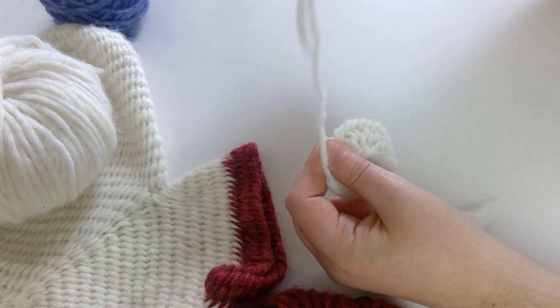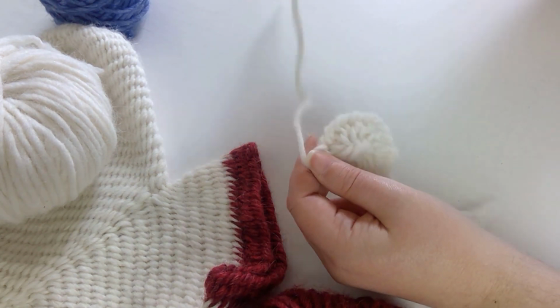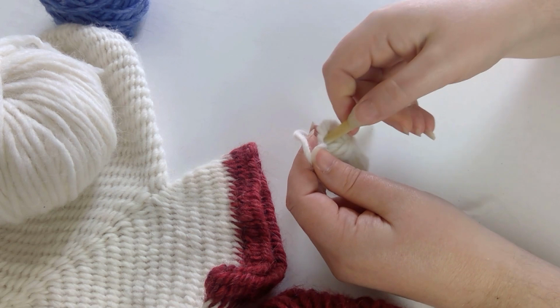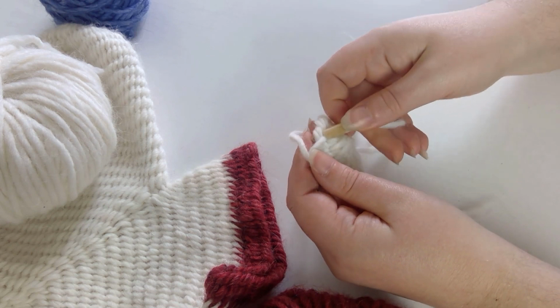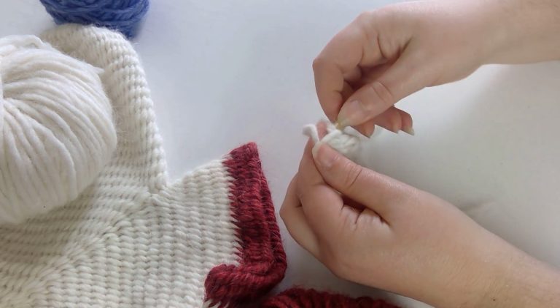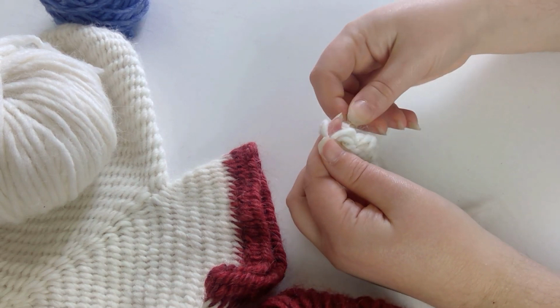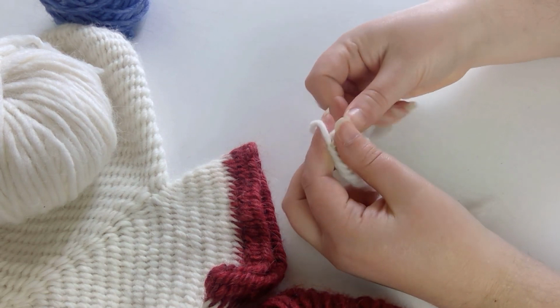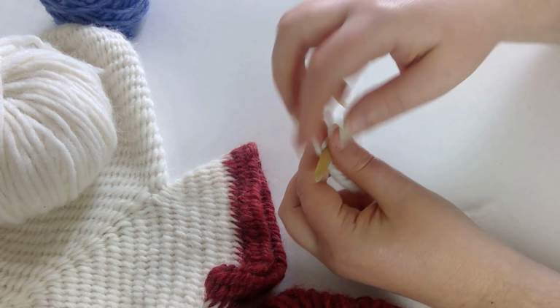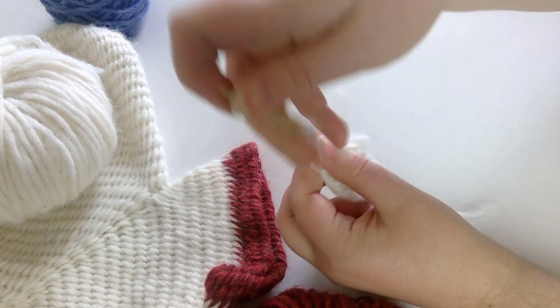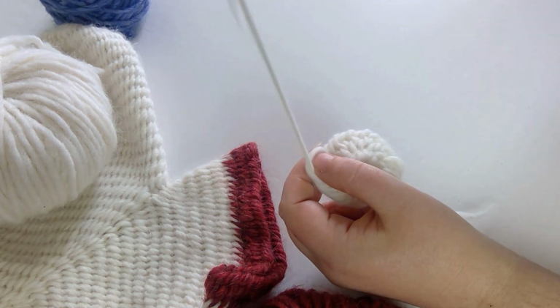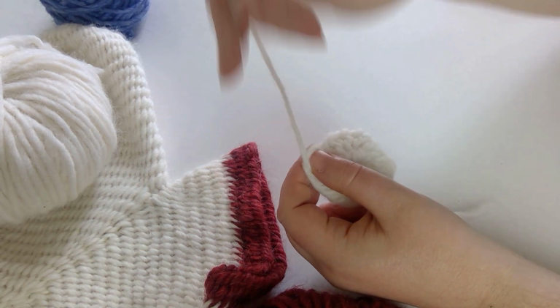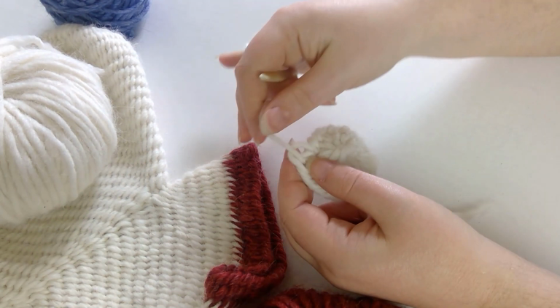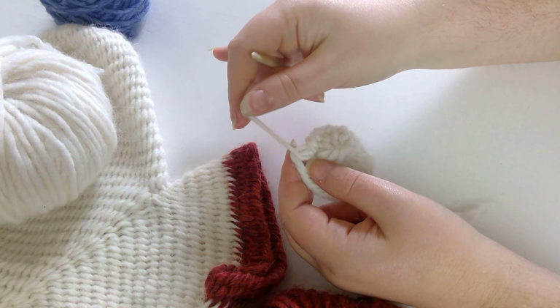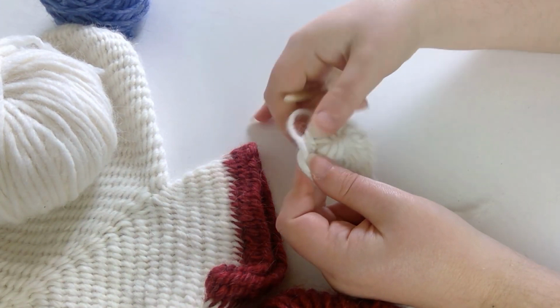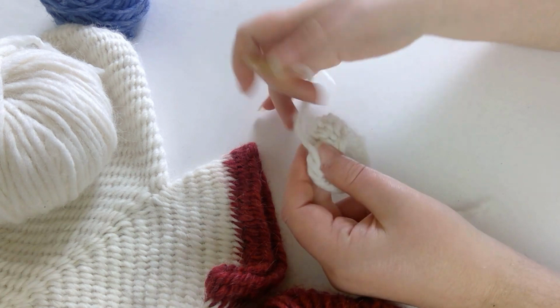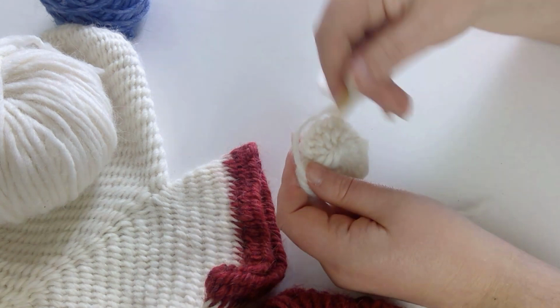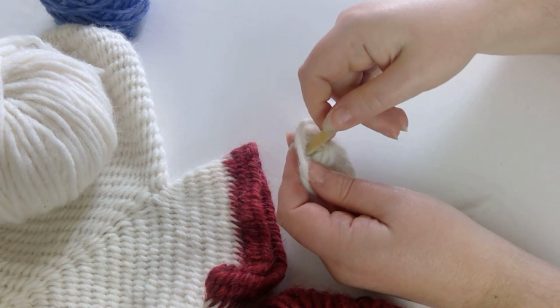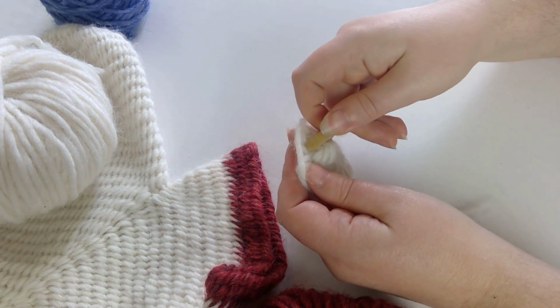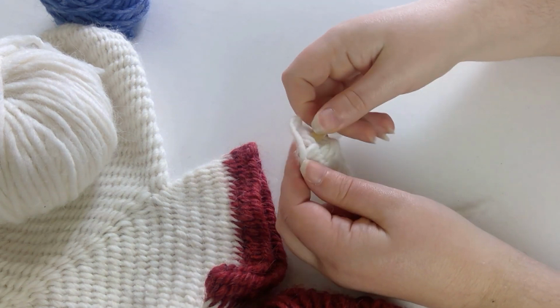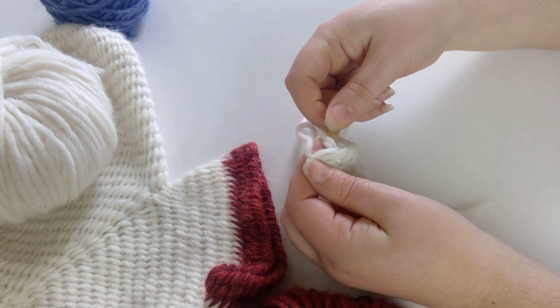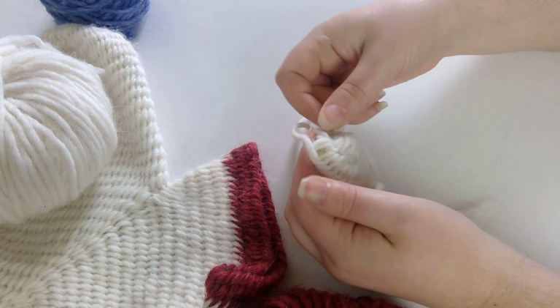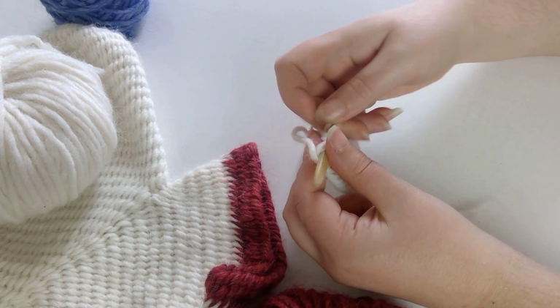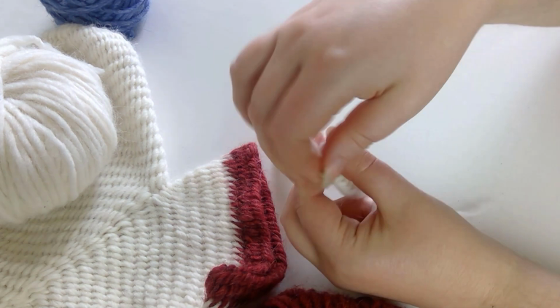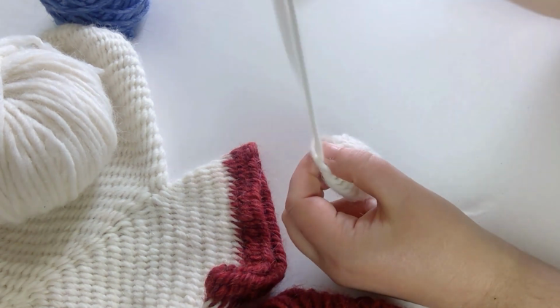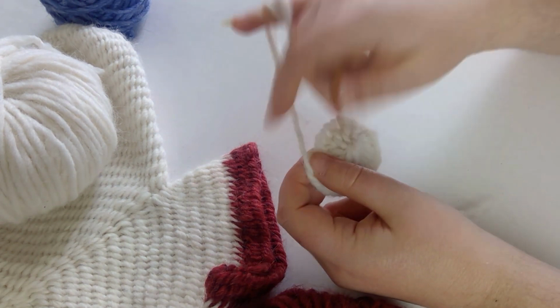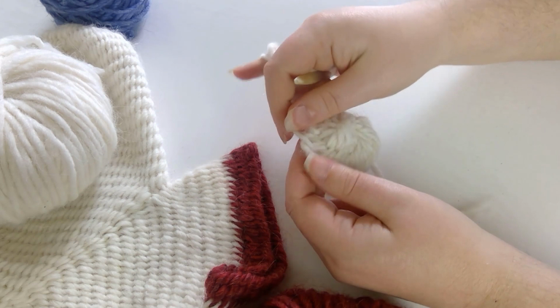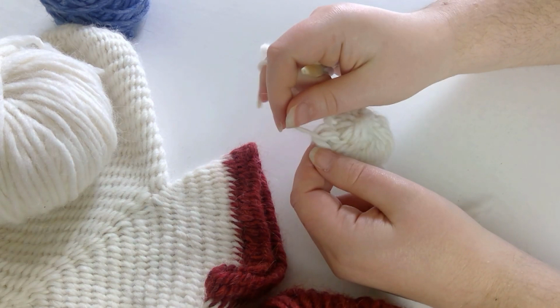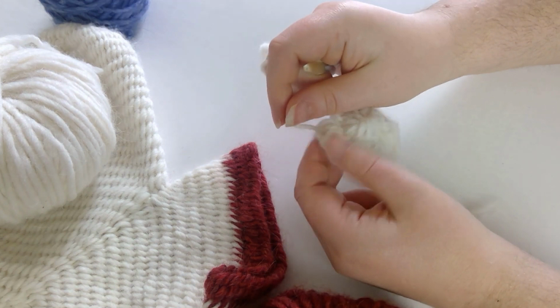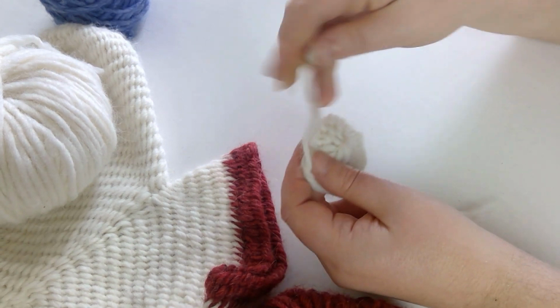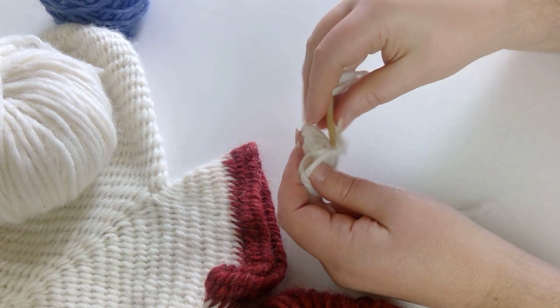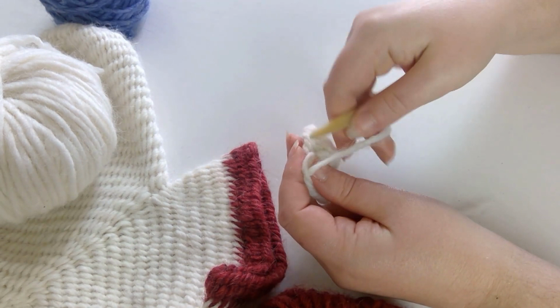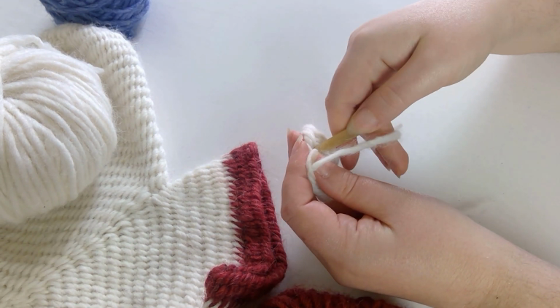There's the Tarim Basin hat in China, dated to circa 1000 BCE. And one of the most well-known Nålbinded garments, the coloured sandal socks from Egypt, are older again, dated at approximately the 4th century BCE.